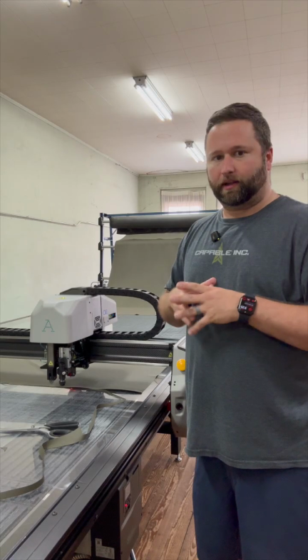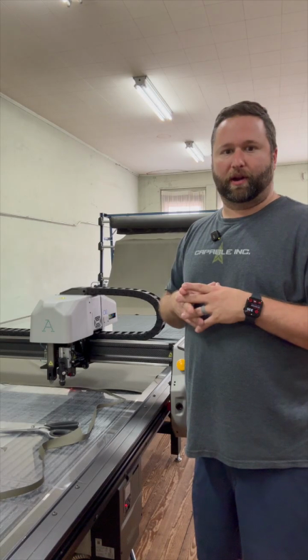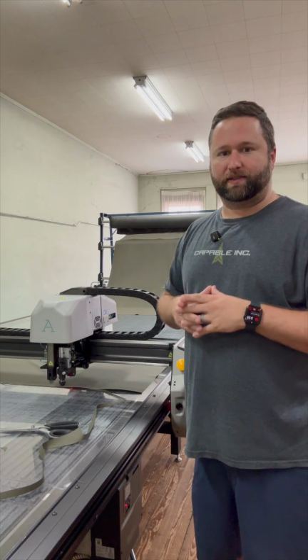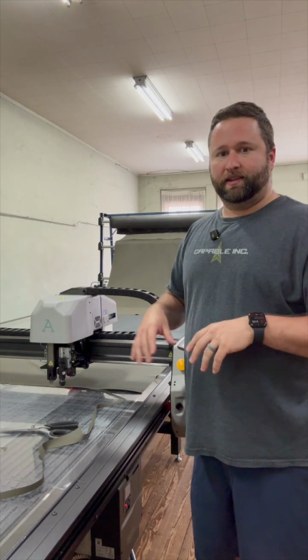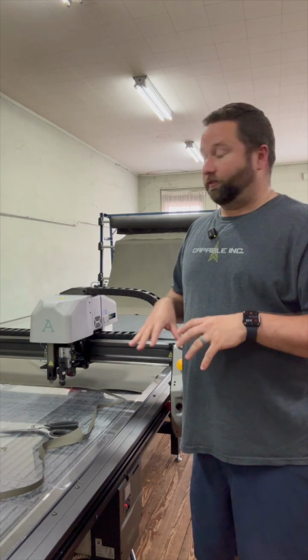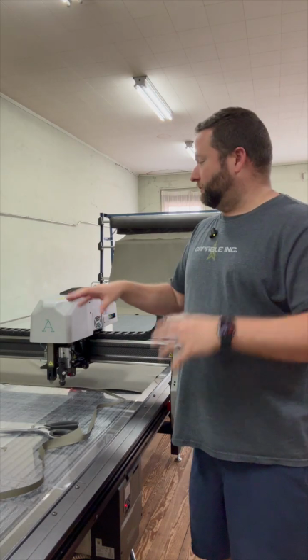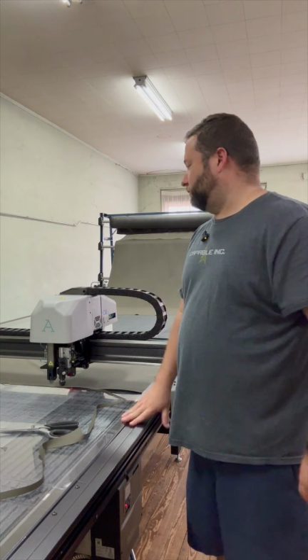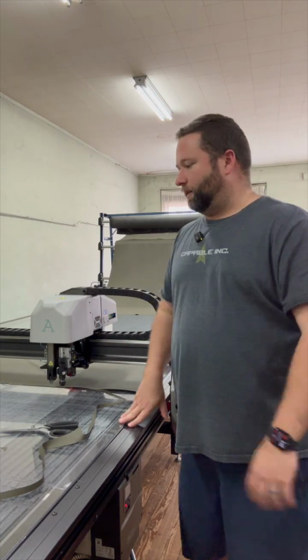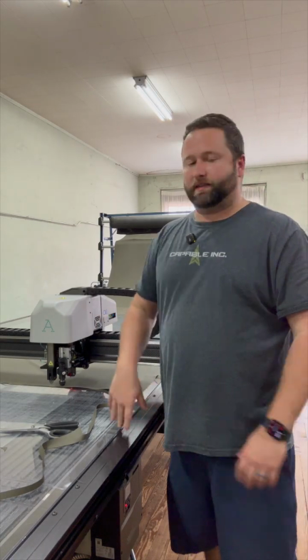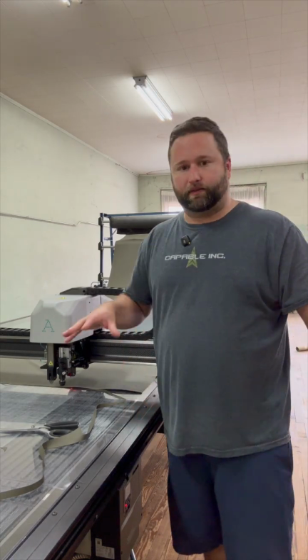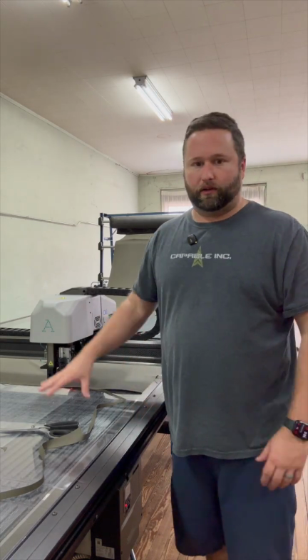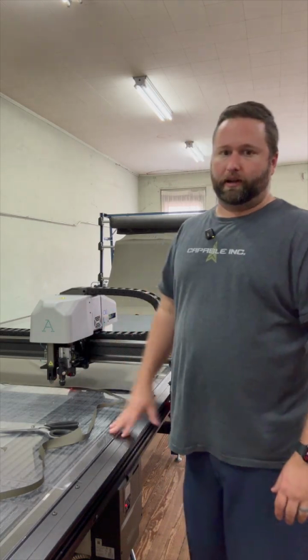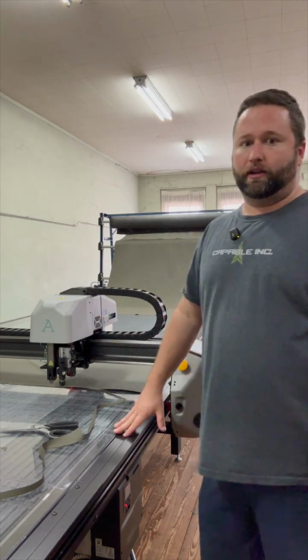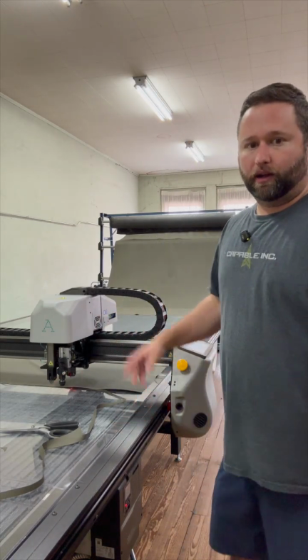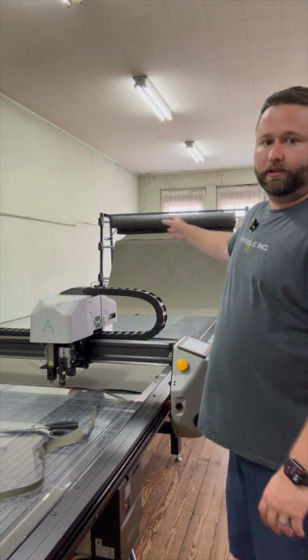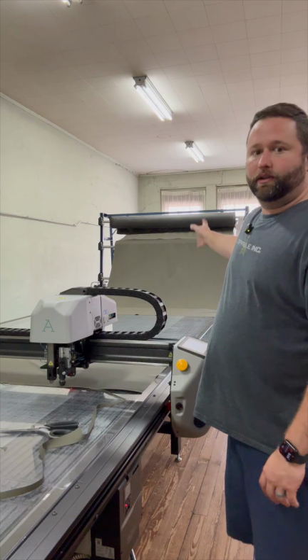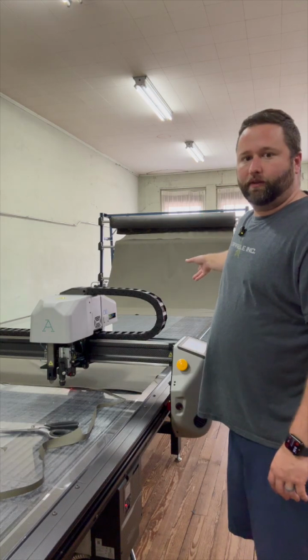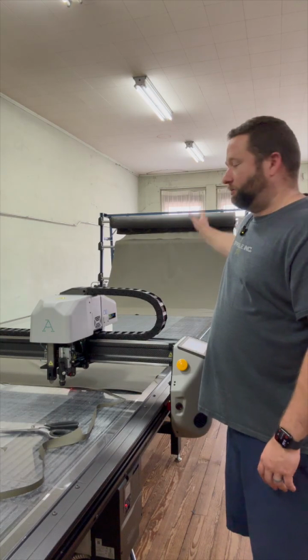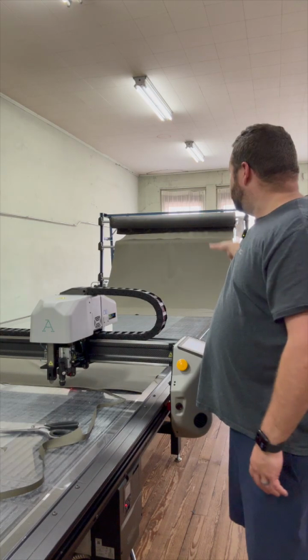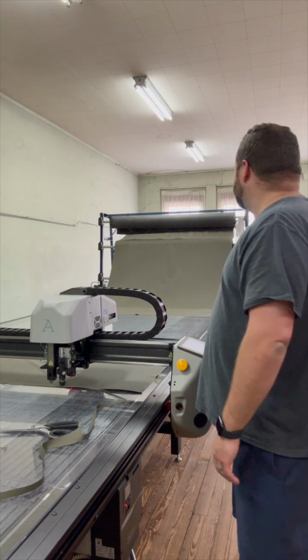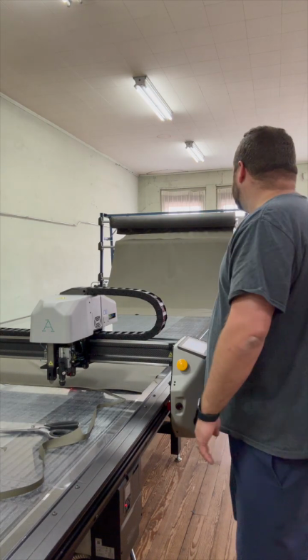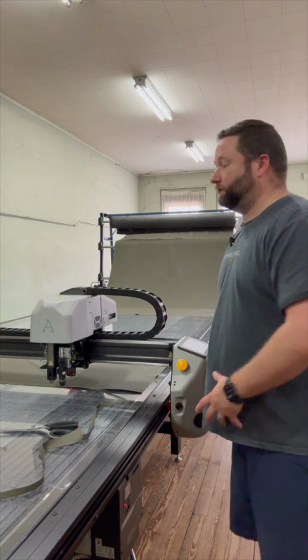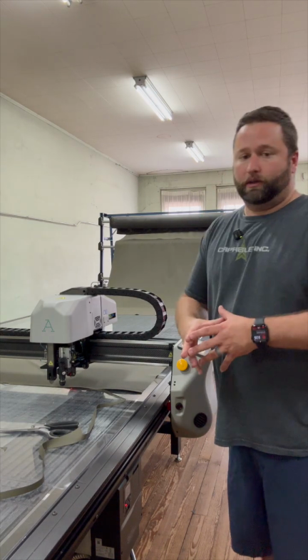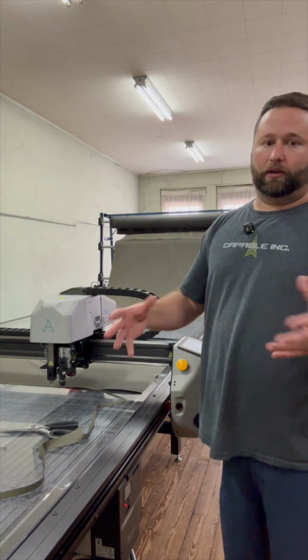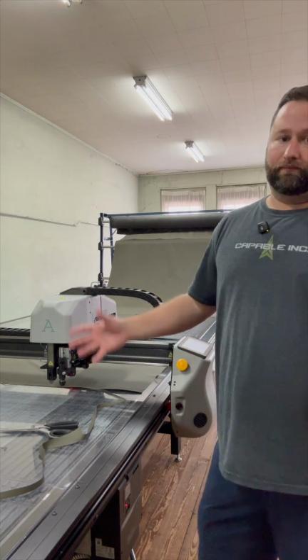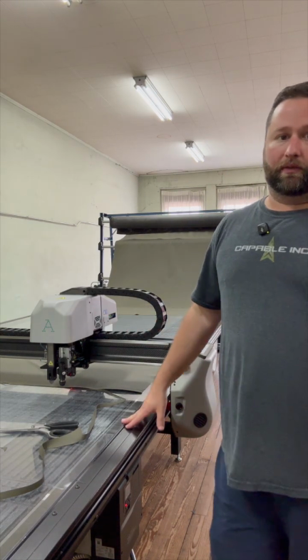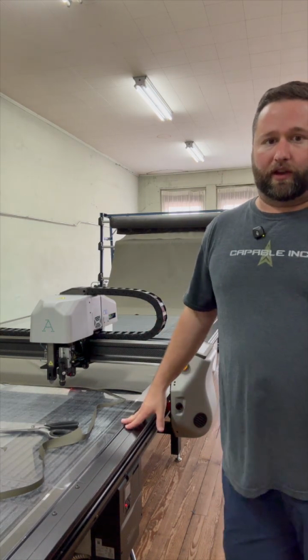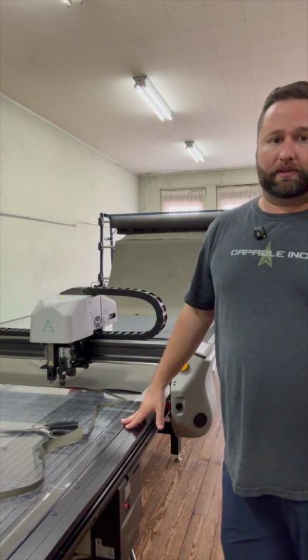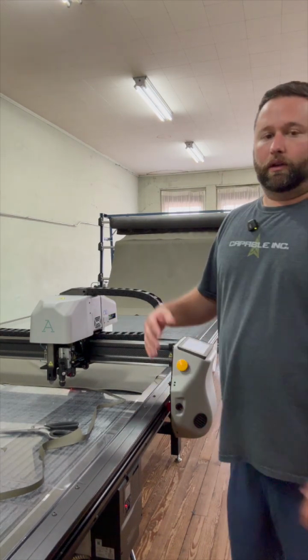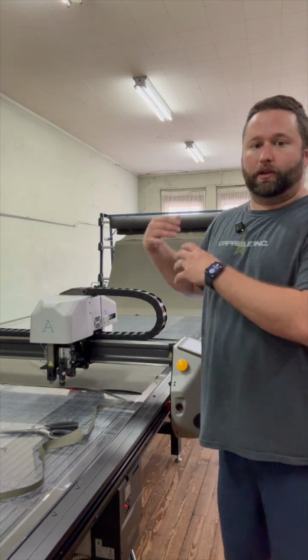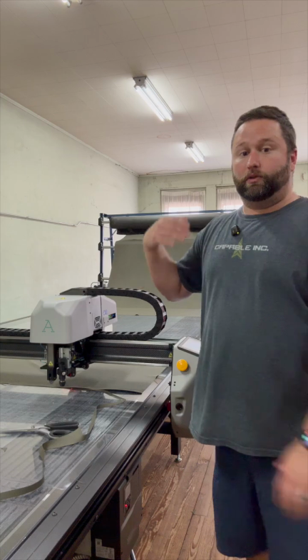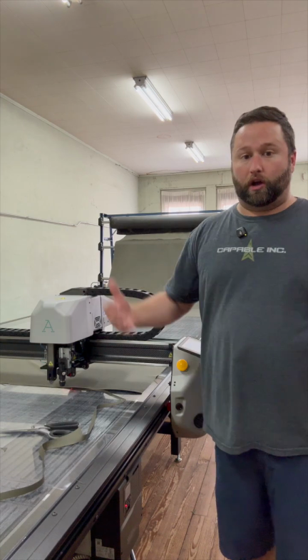Hey guys, Michael at LinksFence. Right now I'm going to give you a quick little behind the scenes of our cutting area. As you can see here, we have a fabric rack behind us — that's where we keep a number of different fabrics, a lot of which we use often.